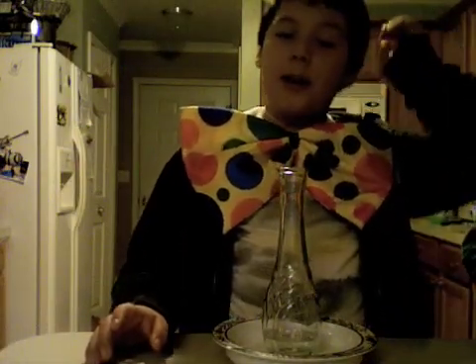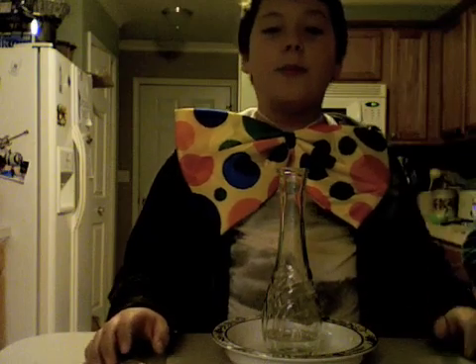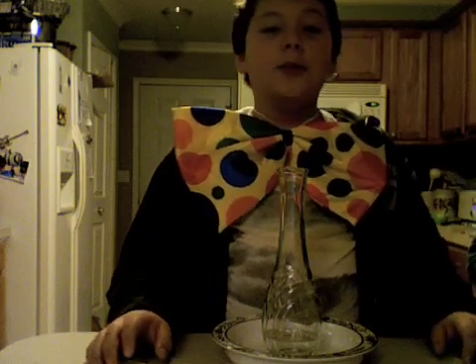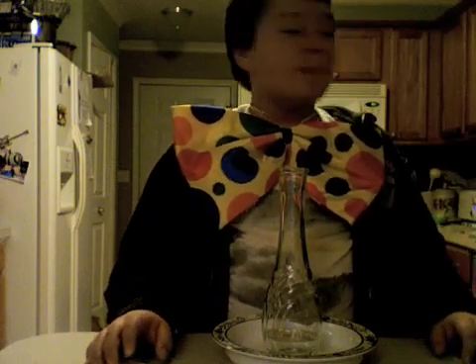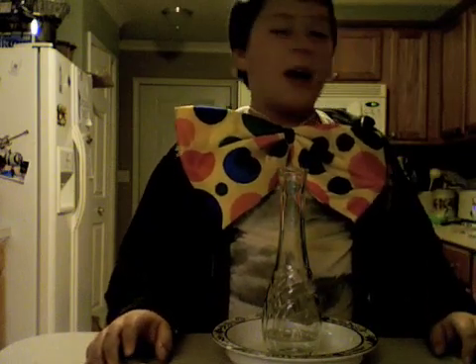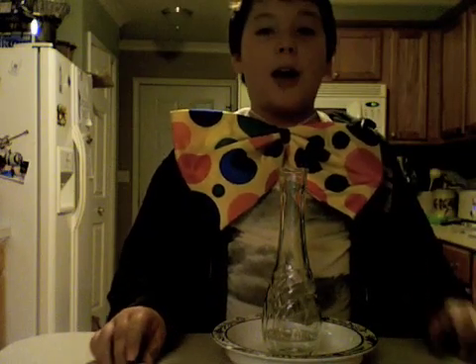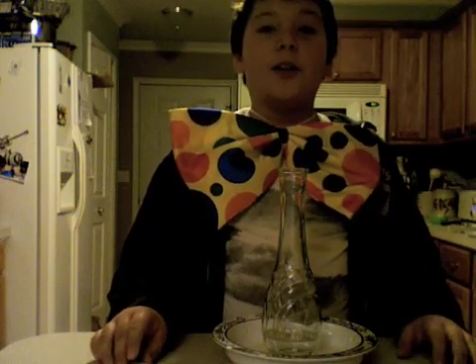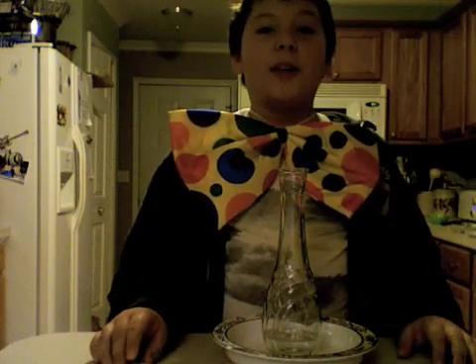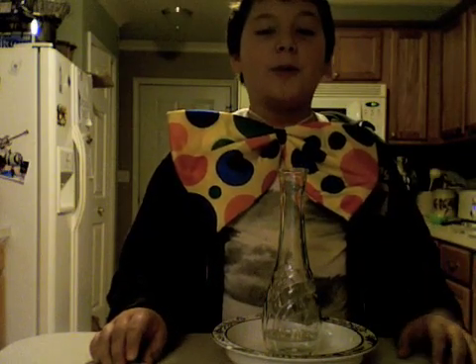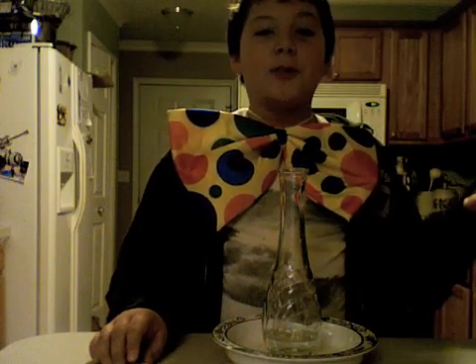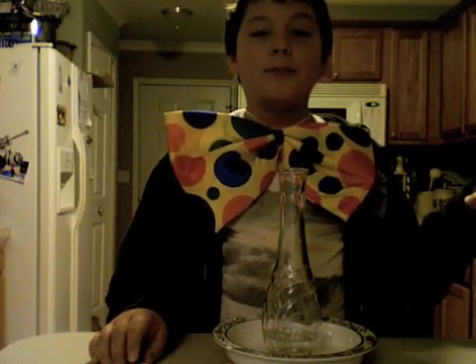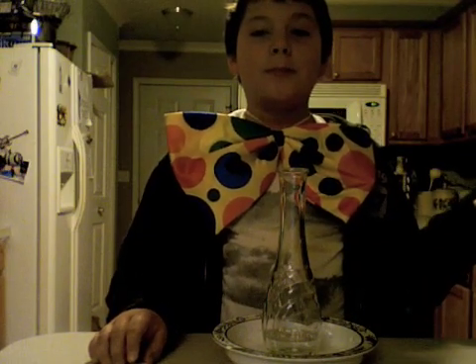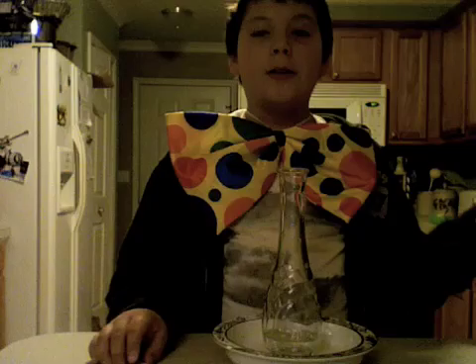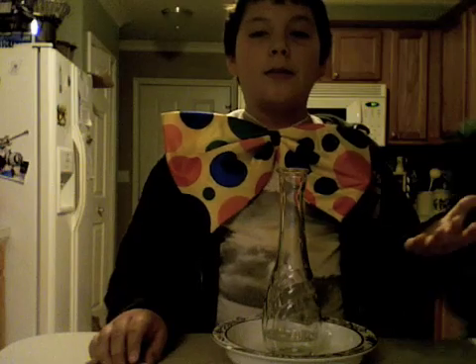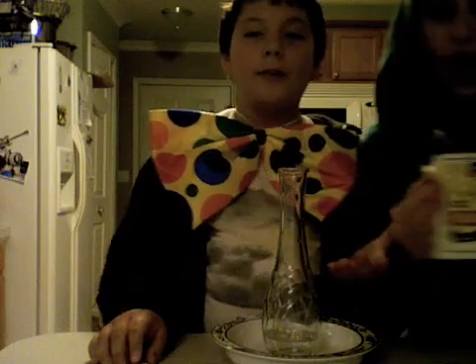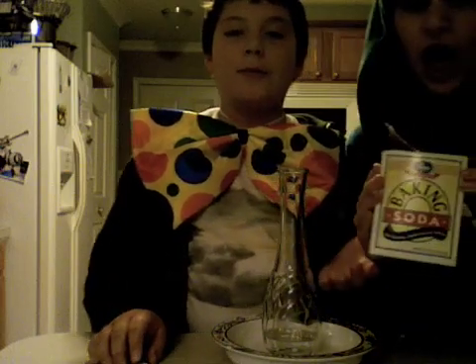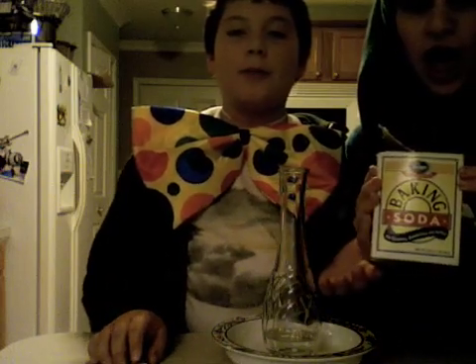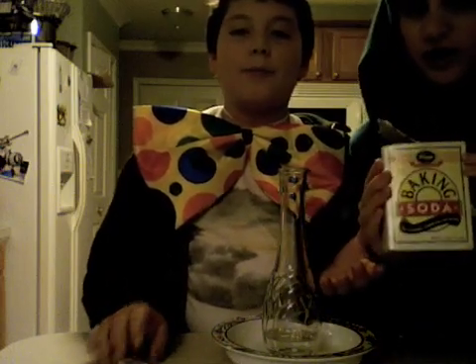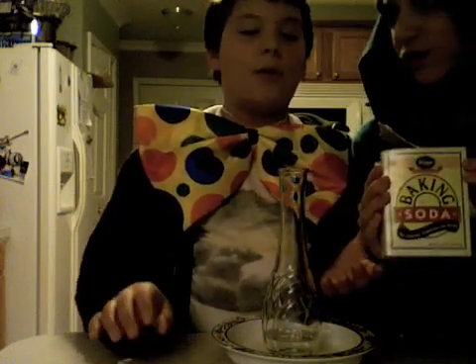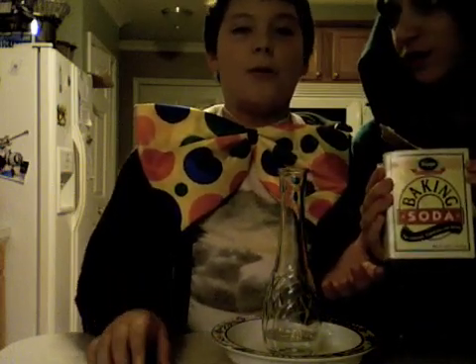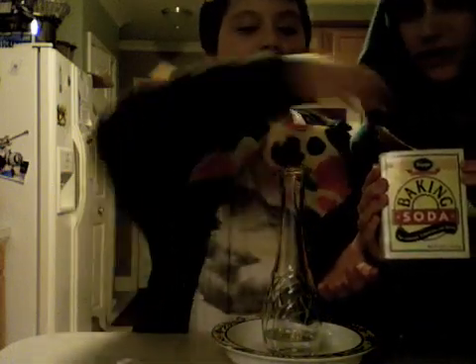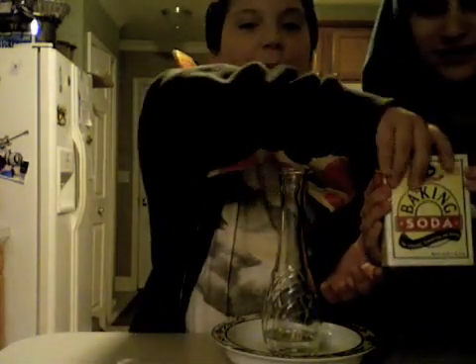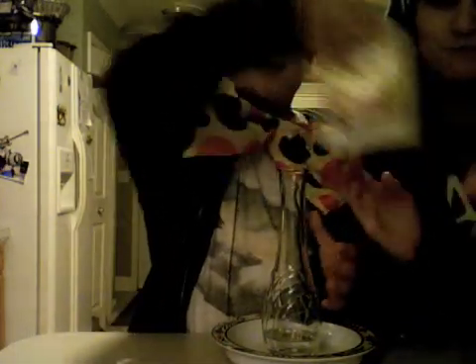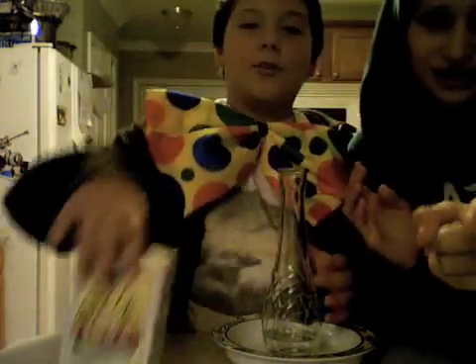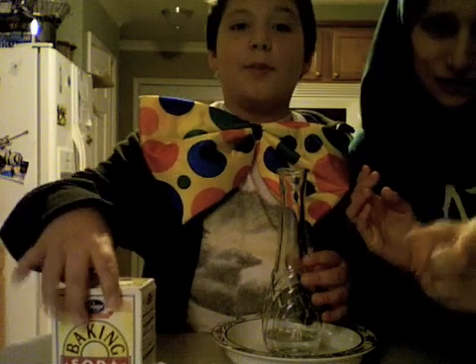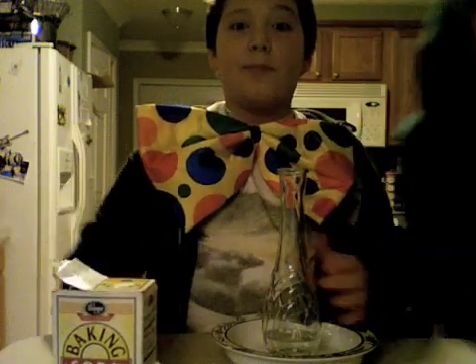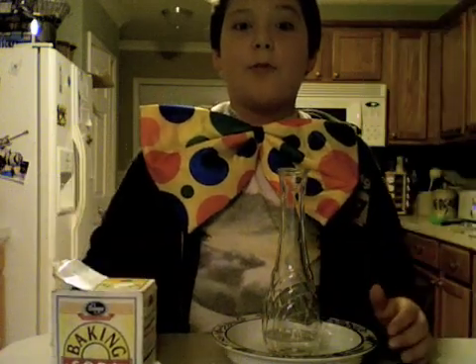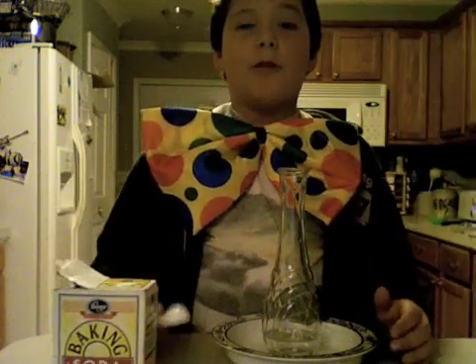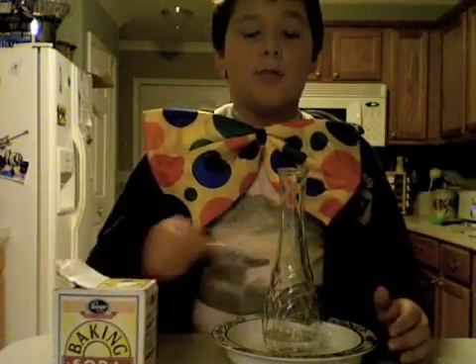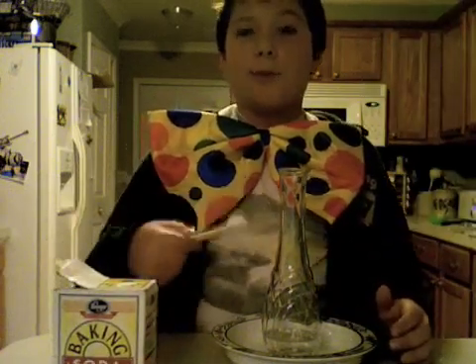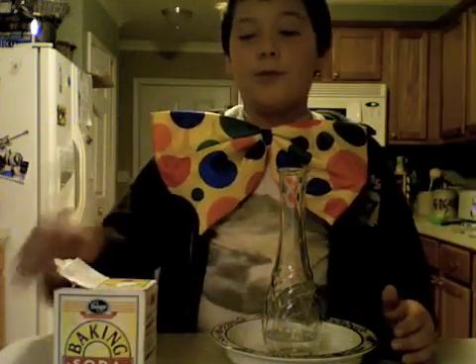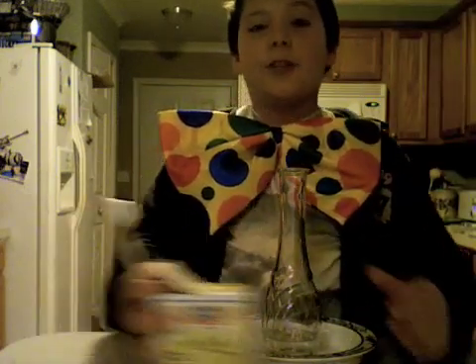And I need to put in the baking soda — so assistant, right here. This is baking soda. Oh yeah, I'm sorry about that. Baking soda. Don't put in baking powder or it won't explode. Just put in this stuff.